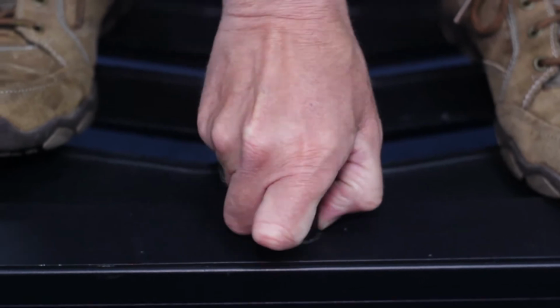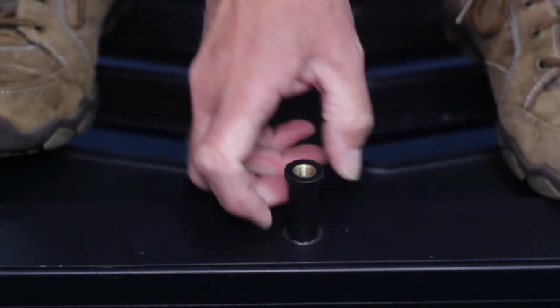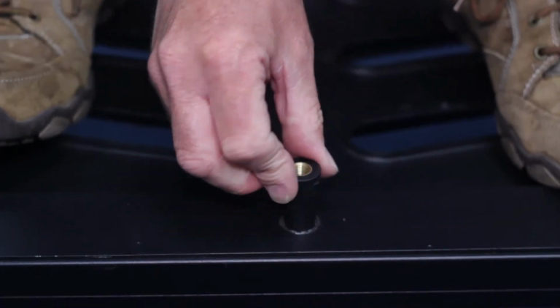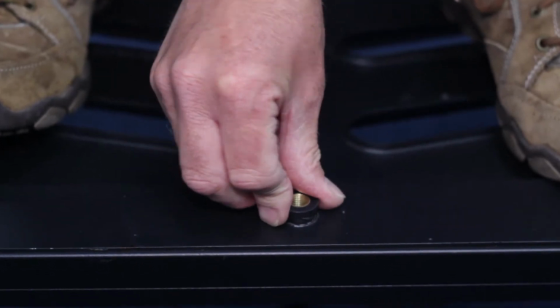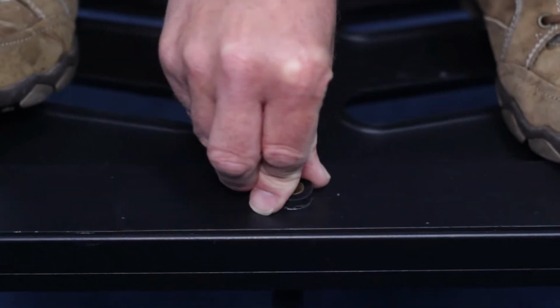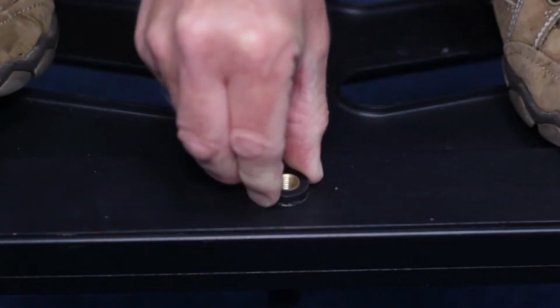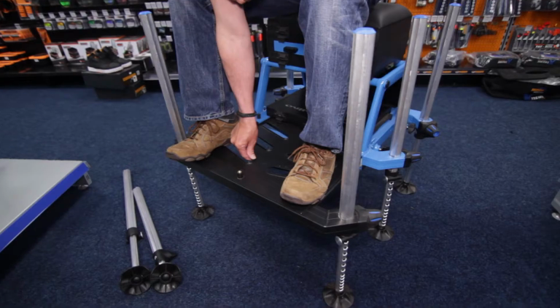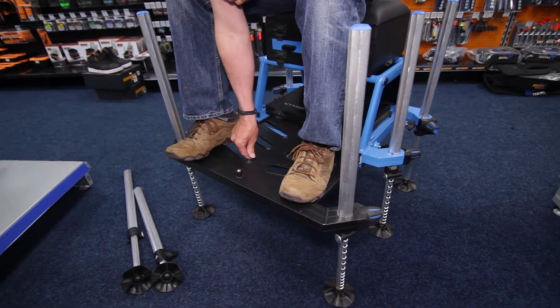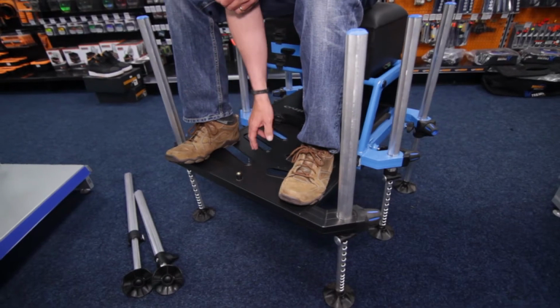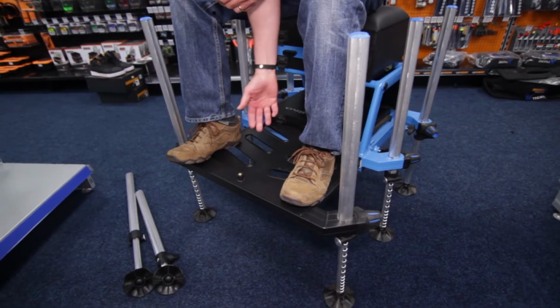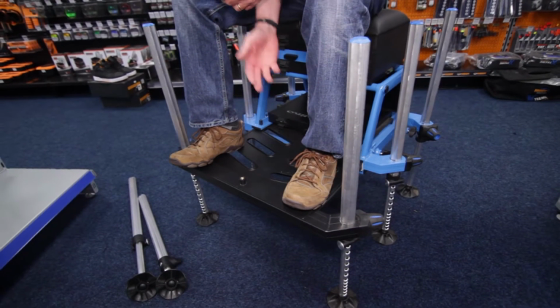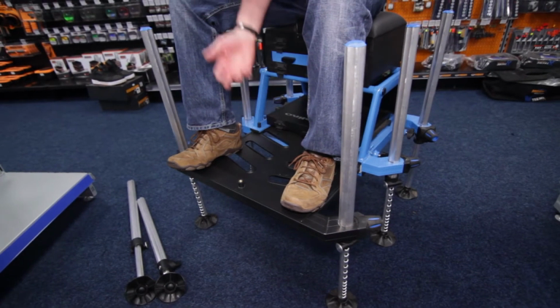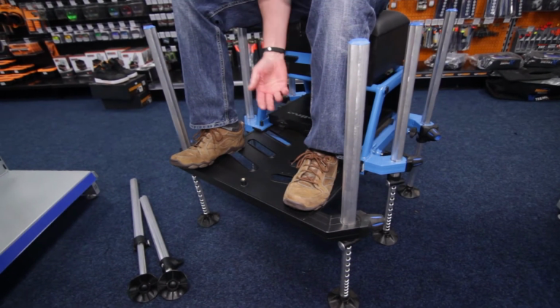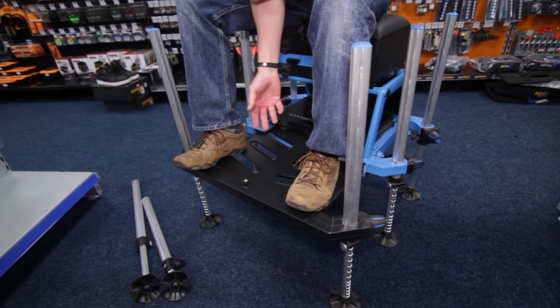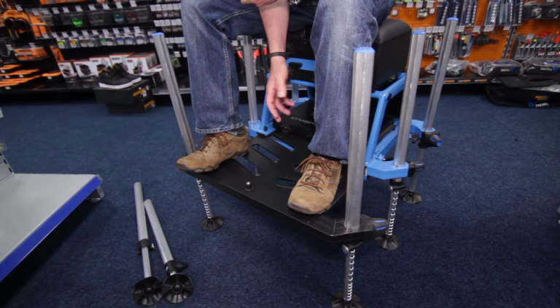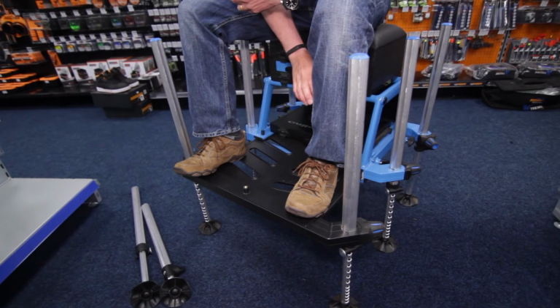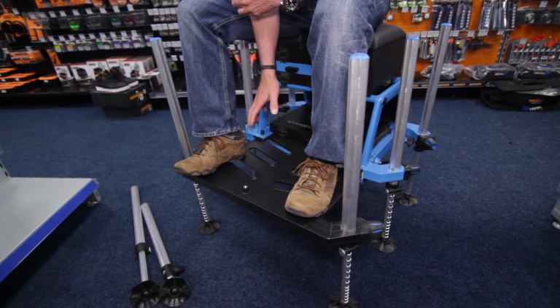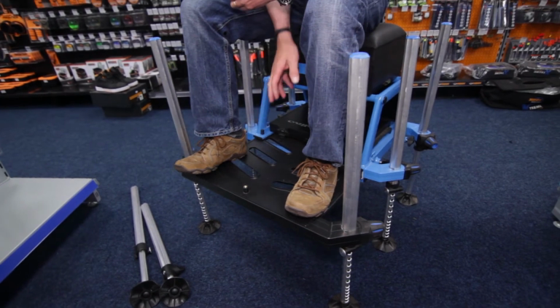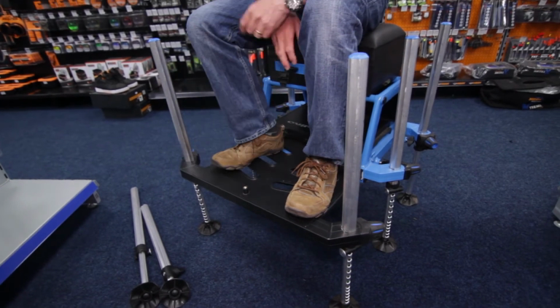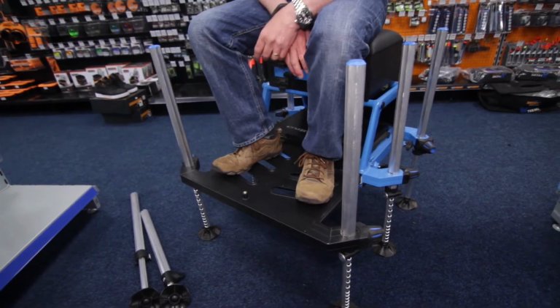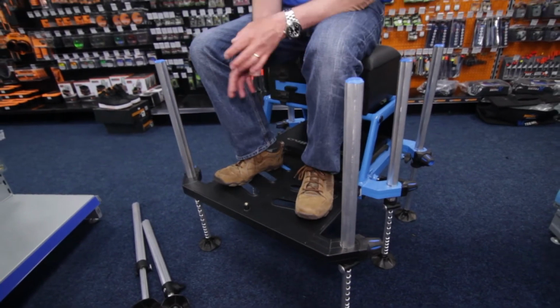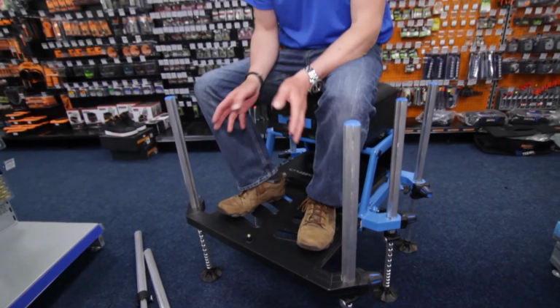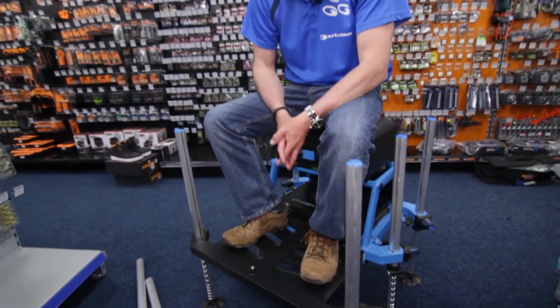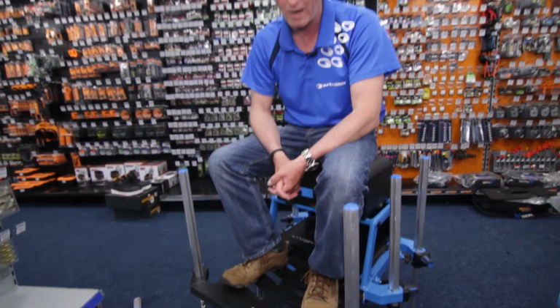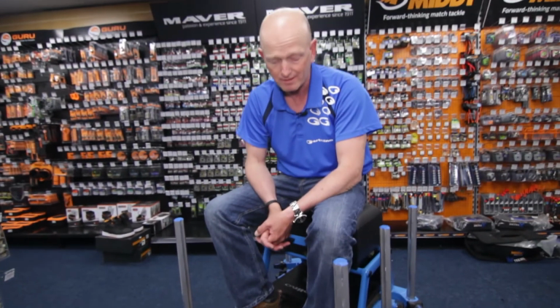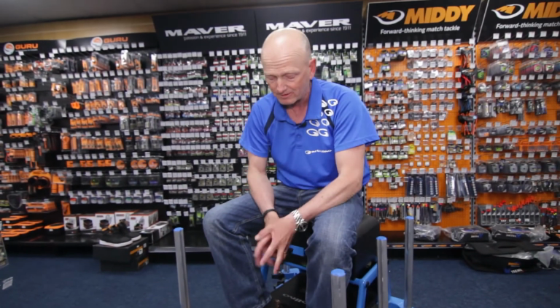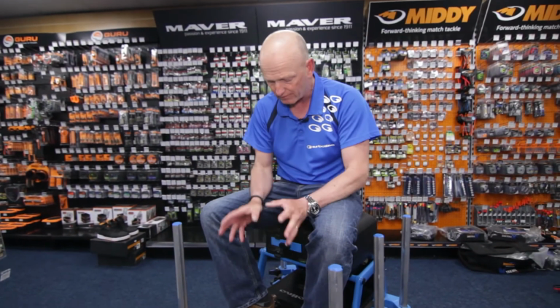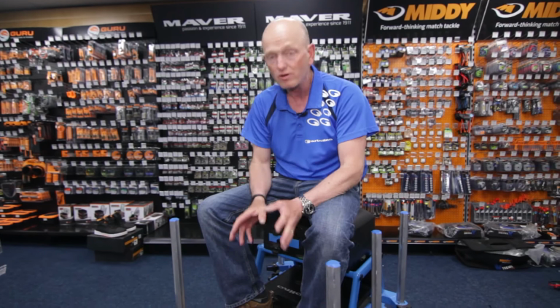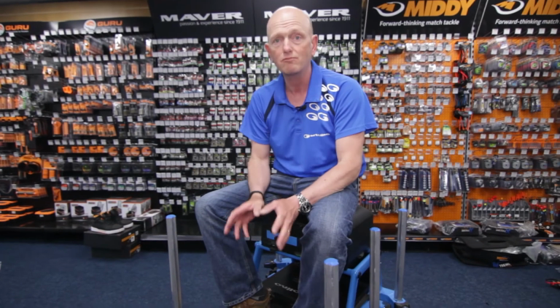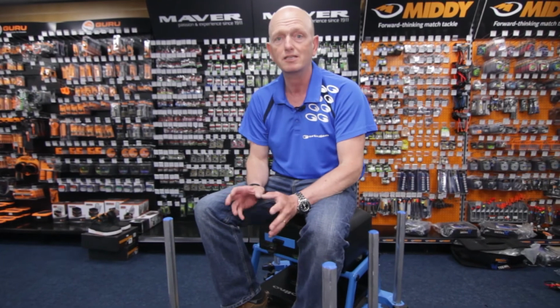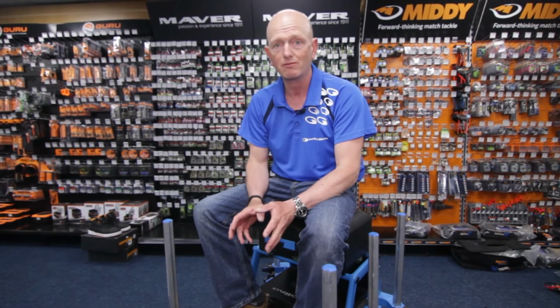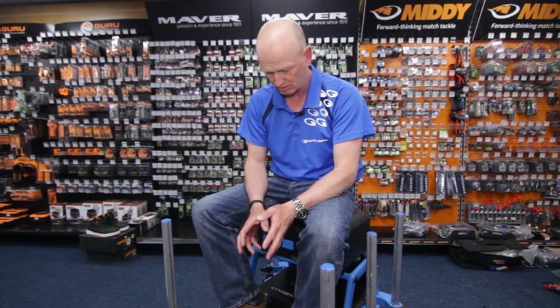And on top of that, we've got a strengthened platform as well — a proper steel platform. It's got a grip system, so you're not going to slip when you've got ground bait and water on there. There's no way you can slip whatever footwear you're wearing. It's a really, really sound system.